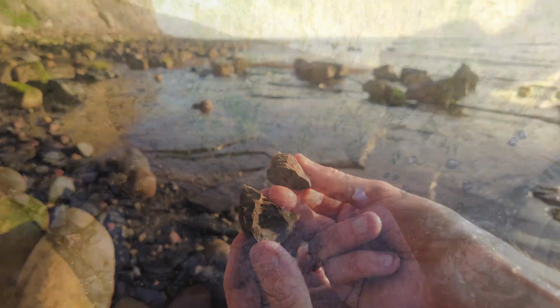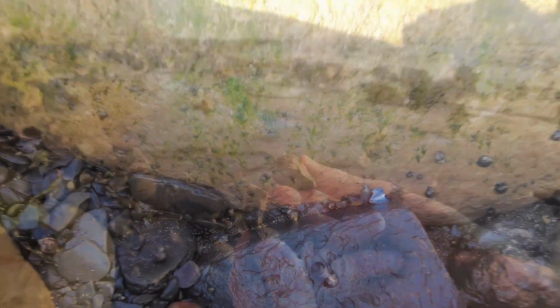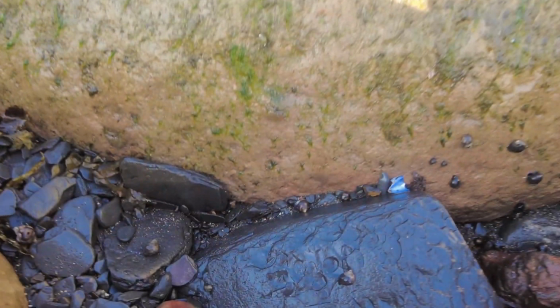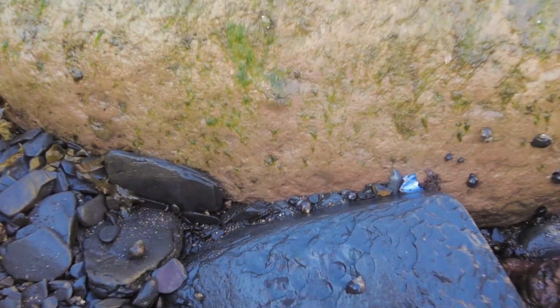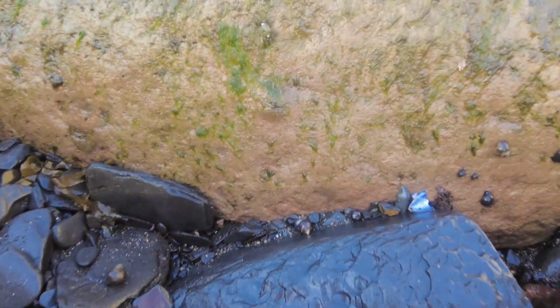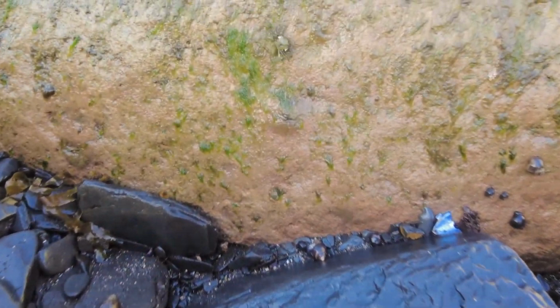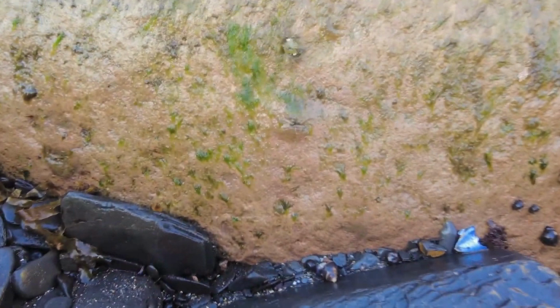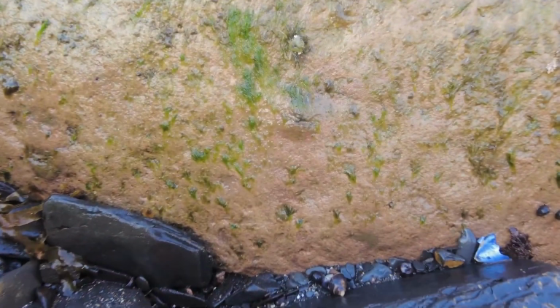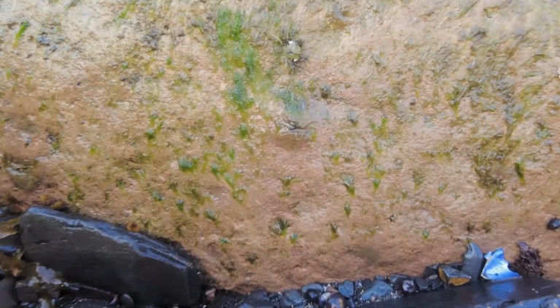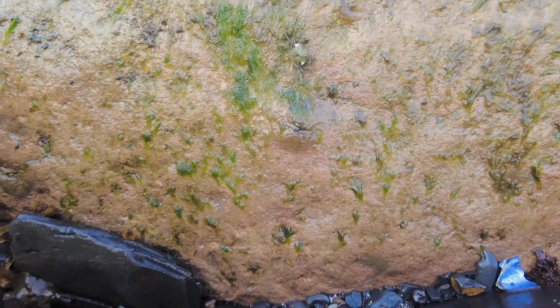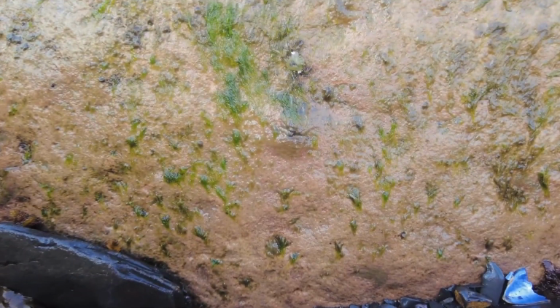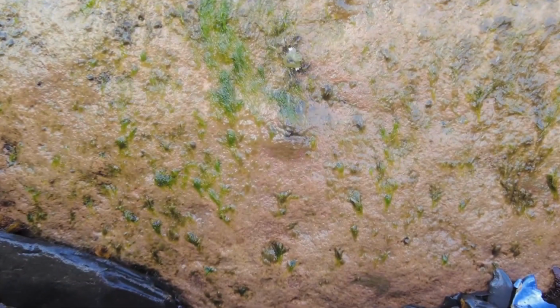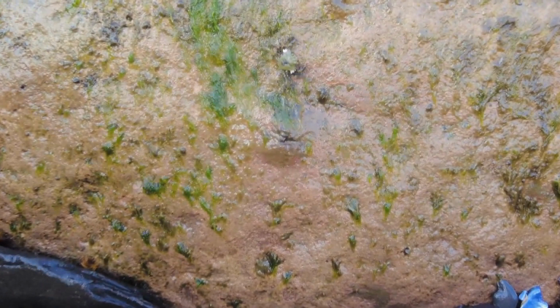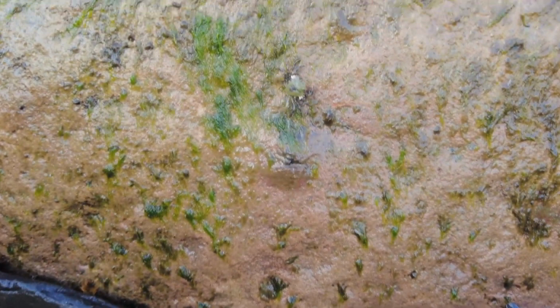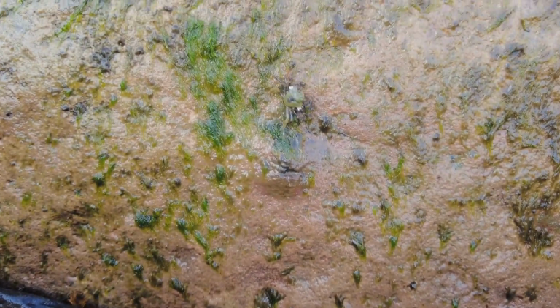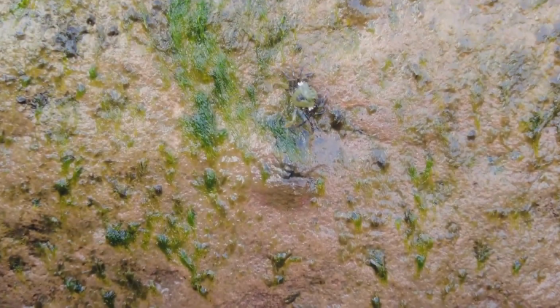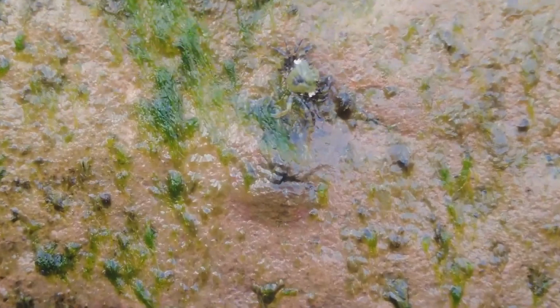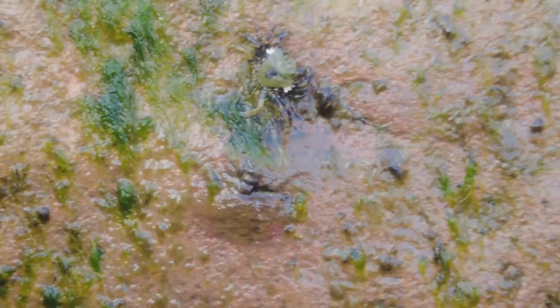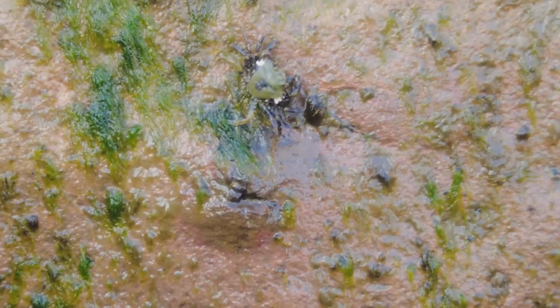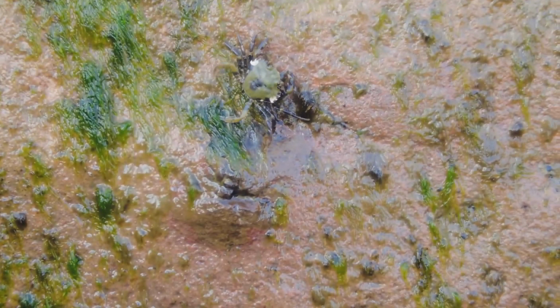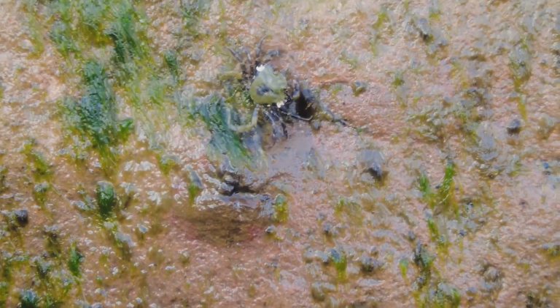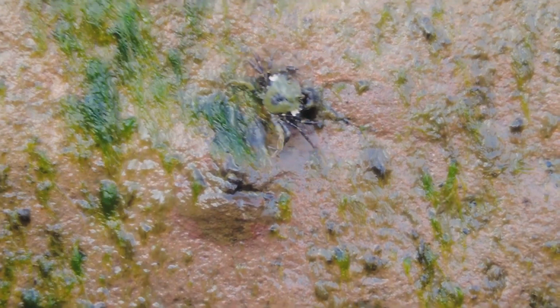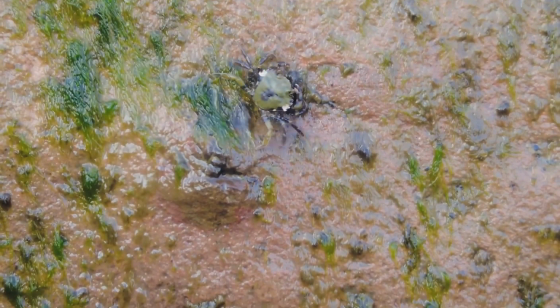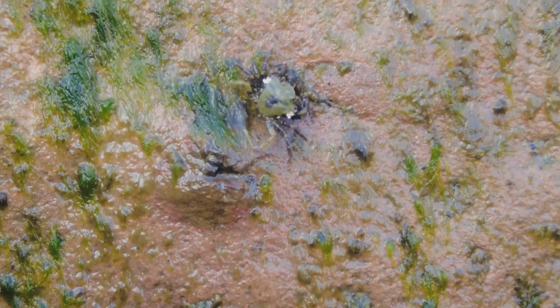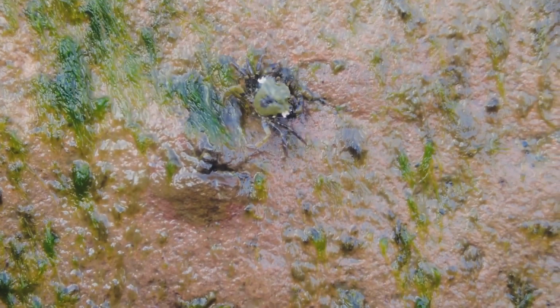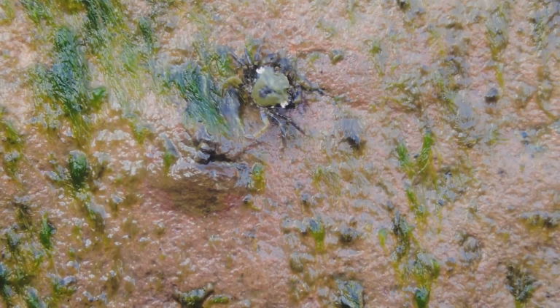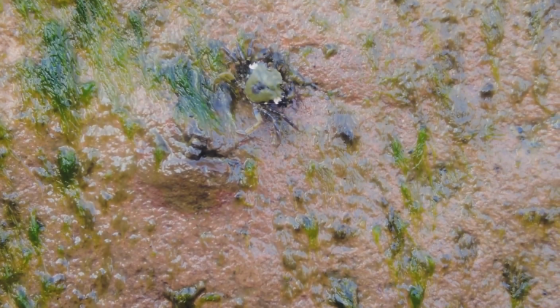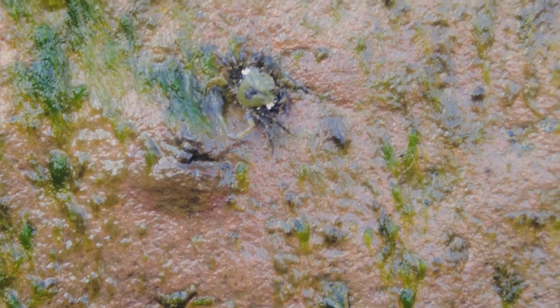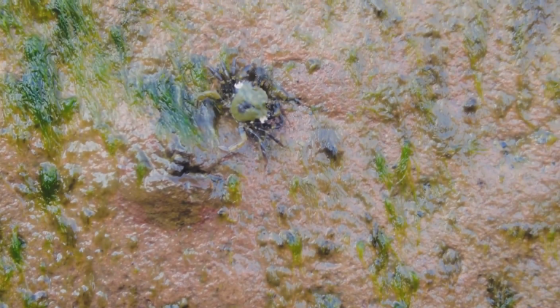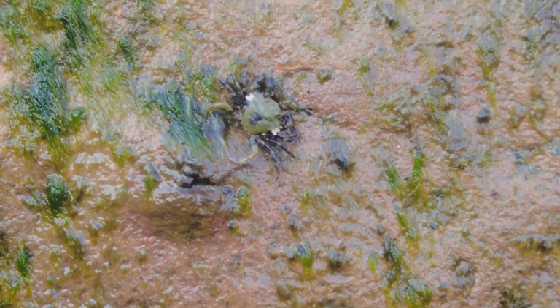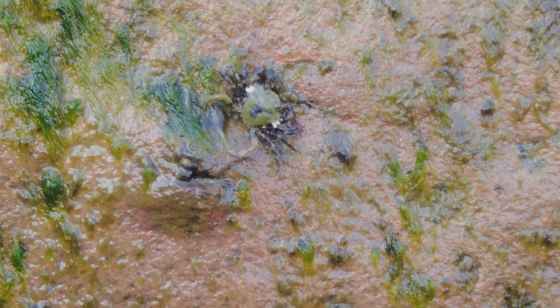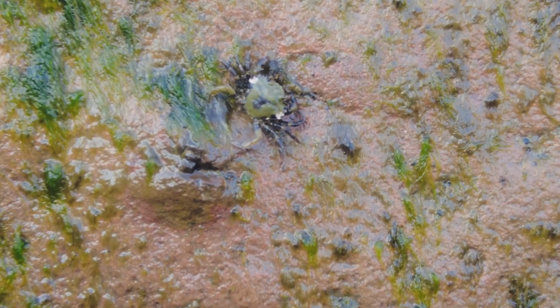Look at this tiny little crab here. I thought it was a little bug but it's a teeny crab.